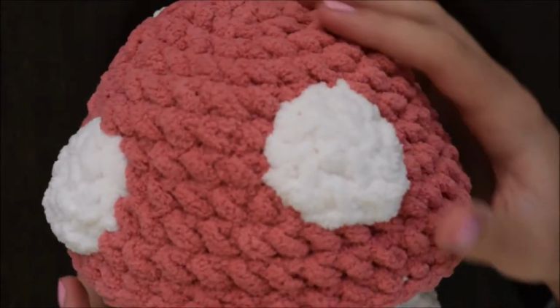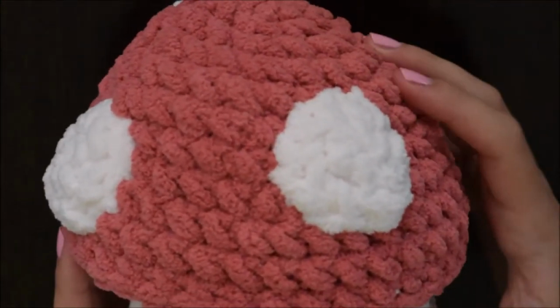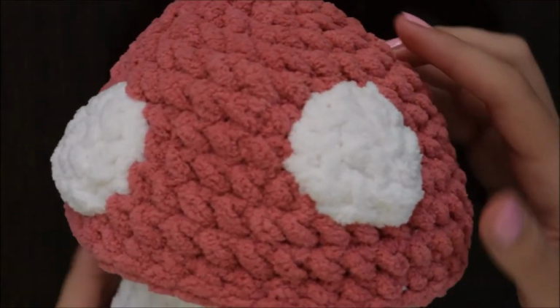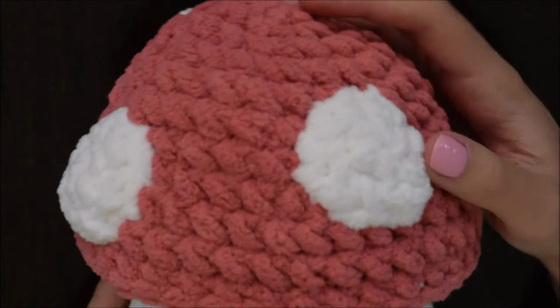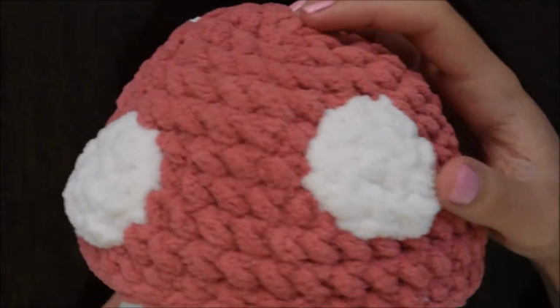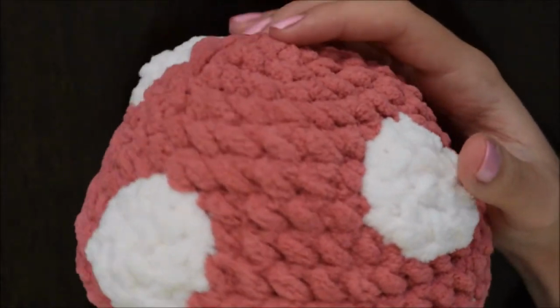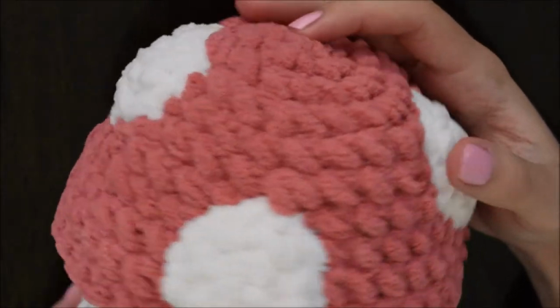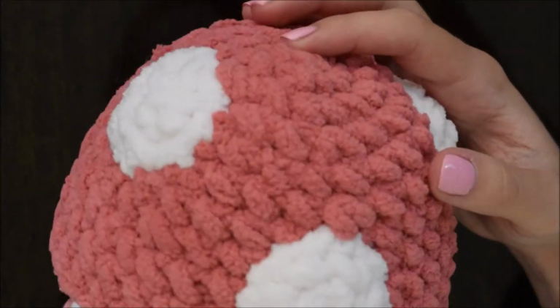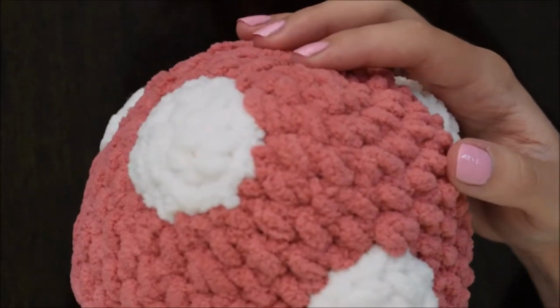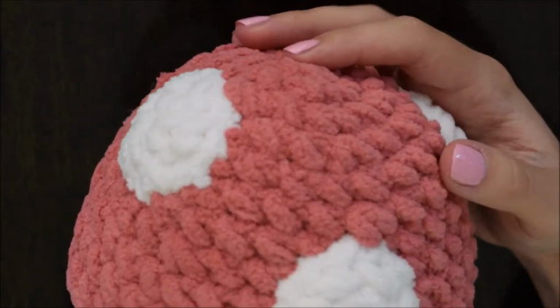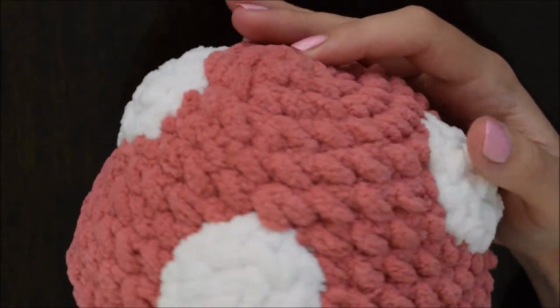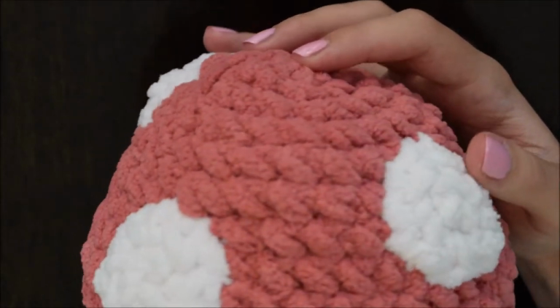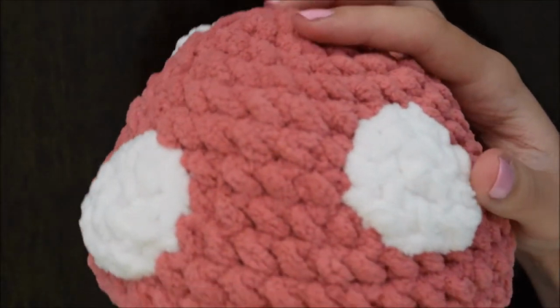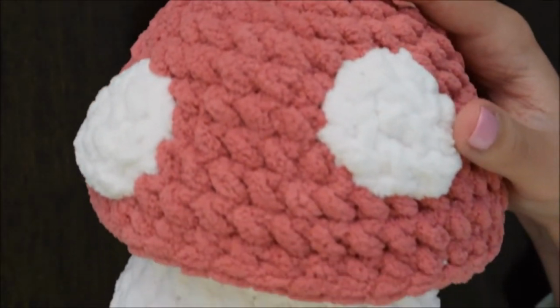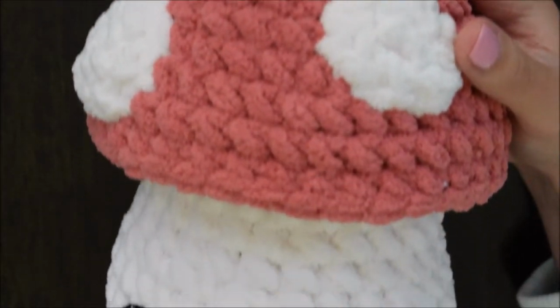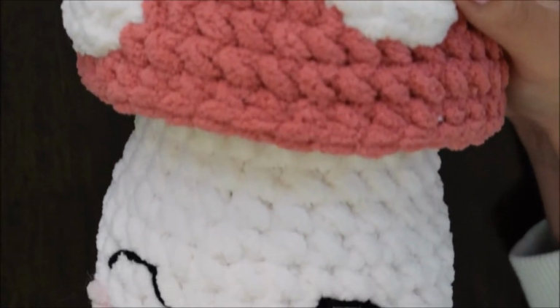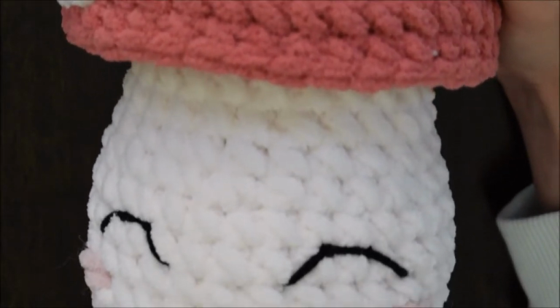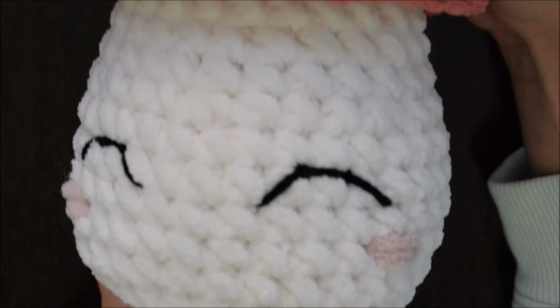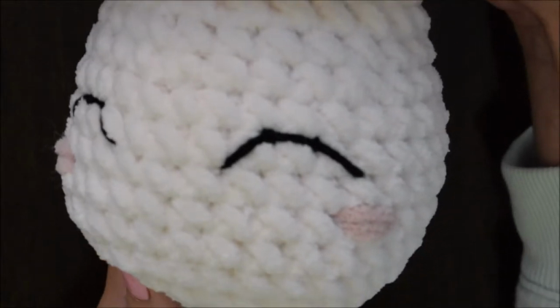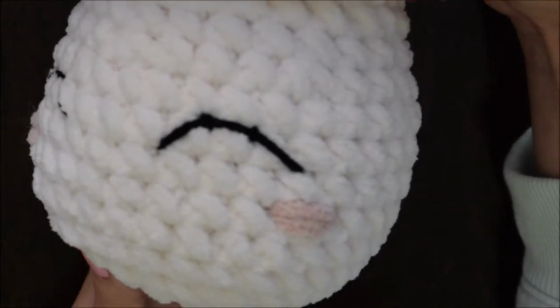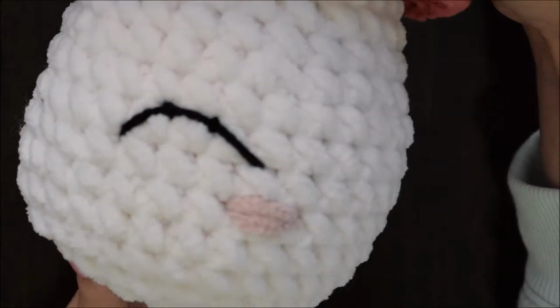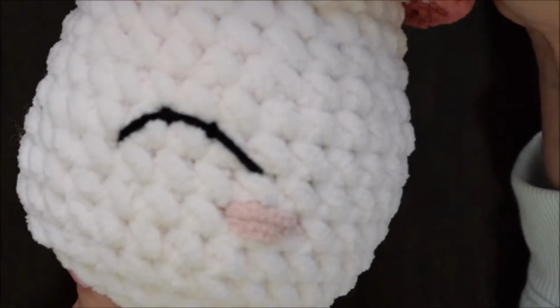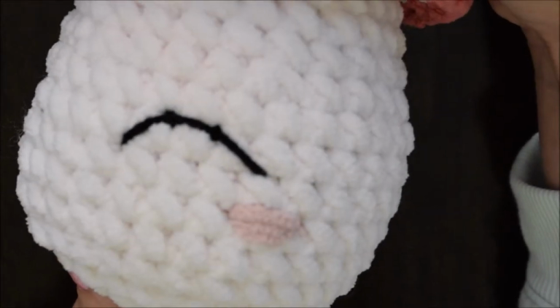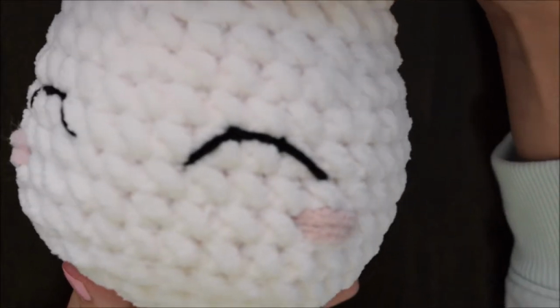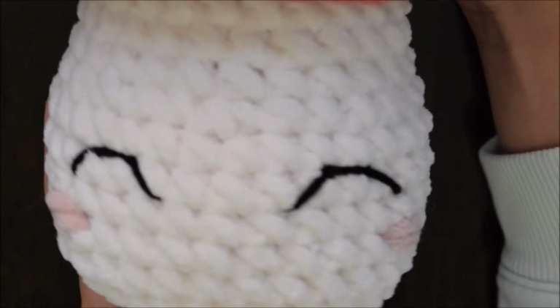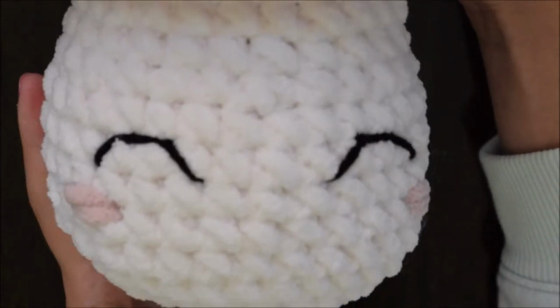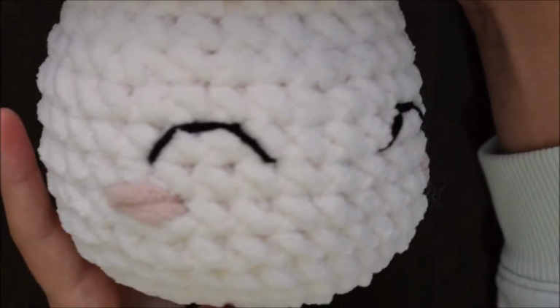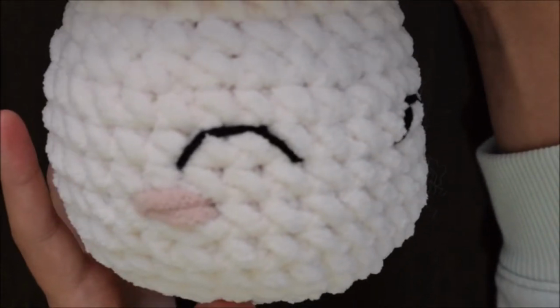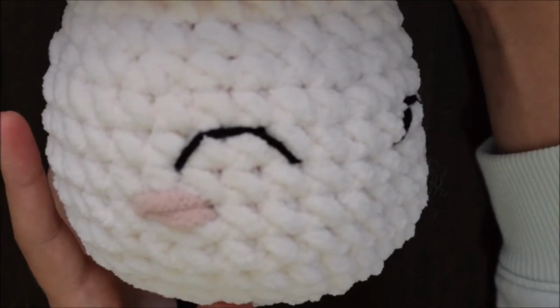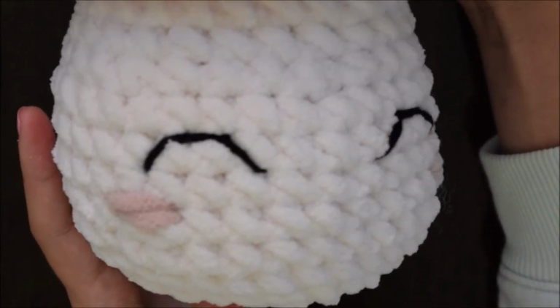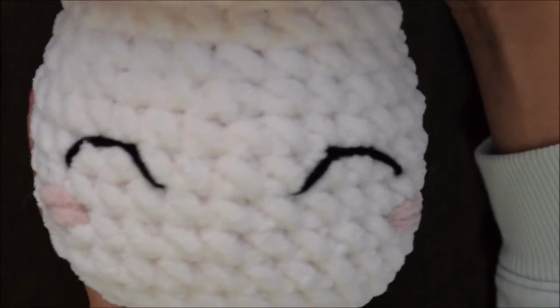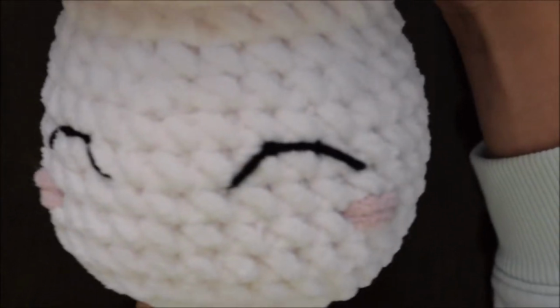So this is what my mushroom looks like in full. The main focus and tutorial for this video is going to be for these happy eyes and adorable blushing cheeks.